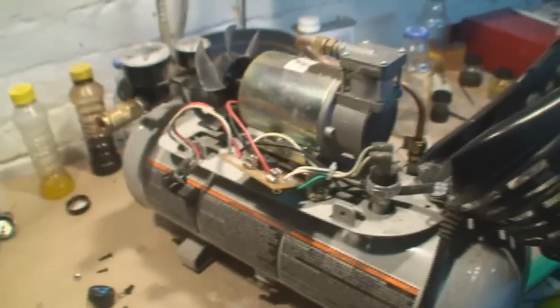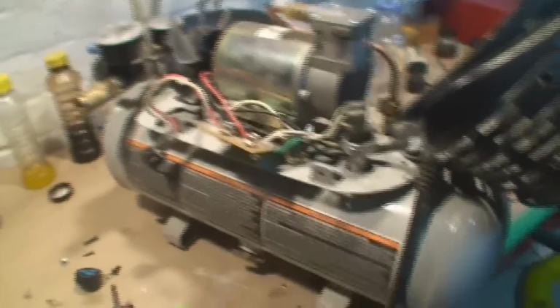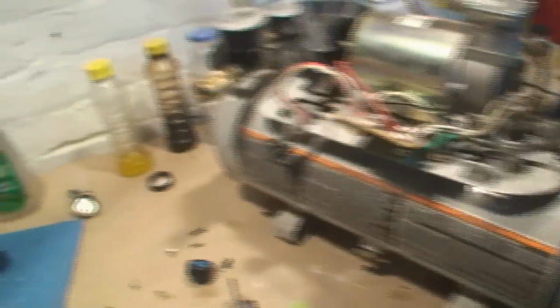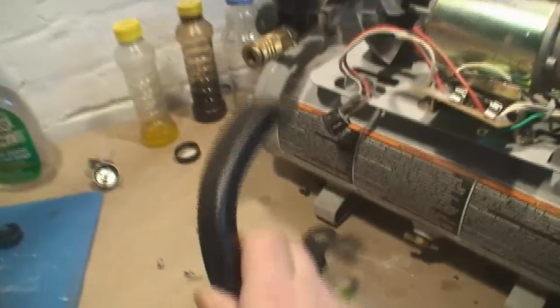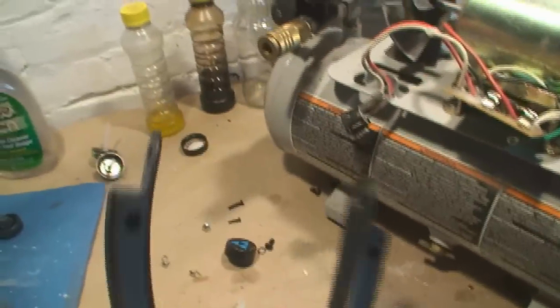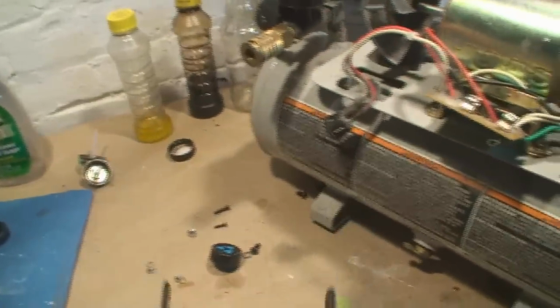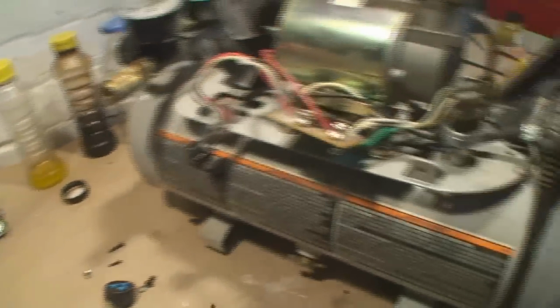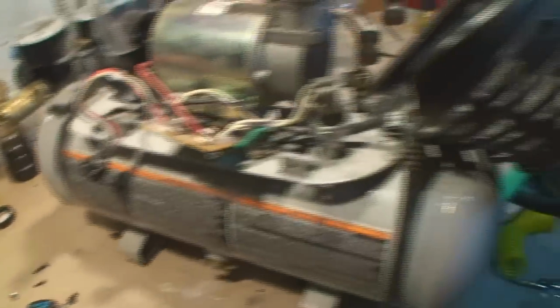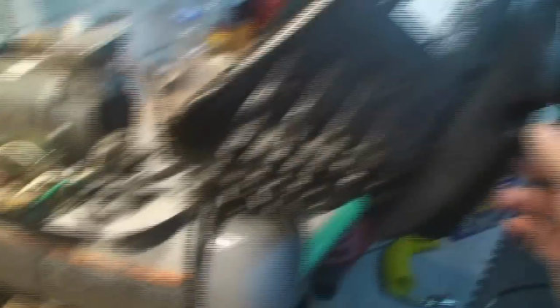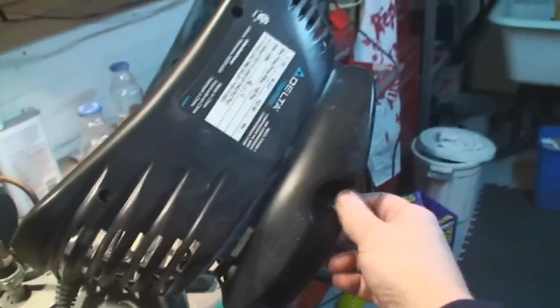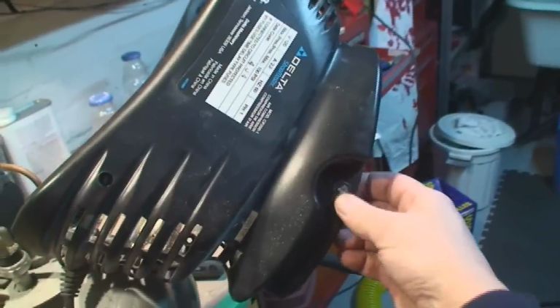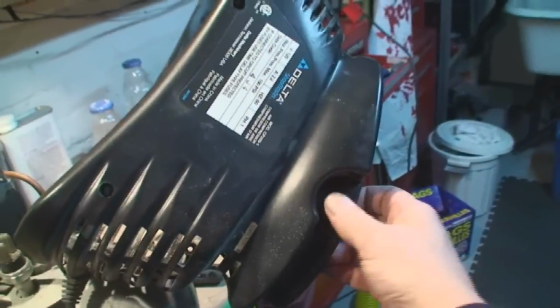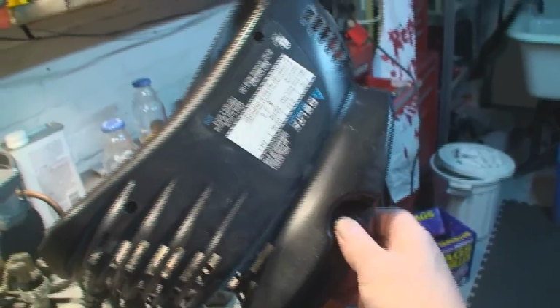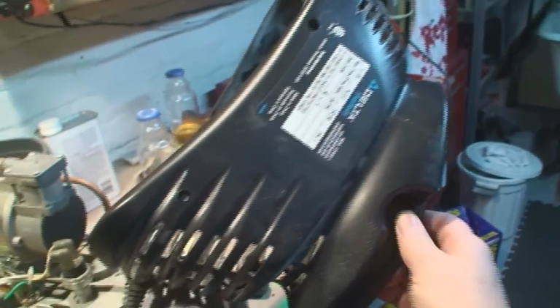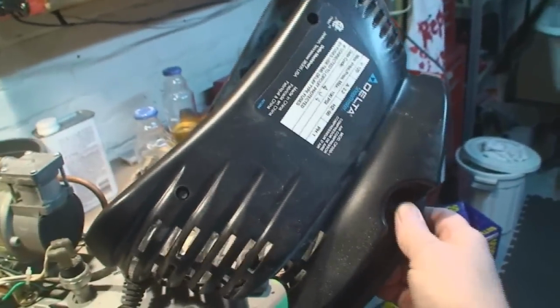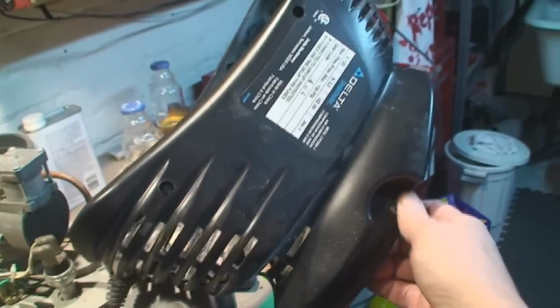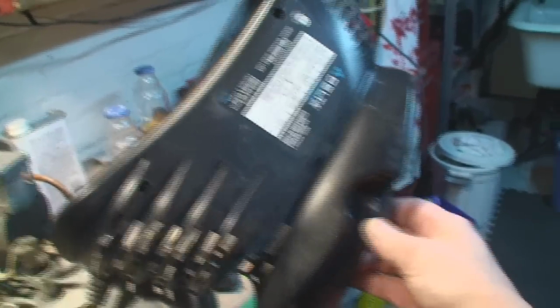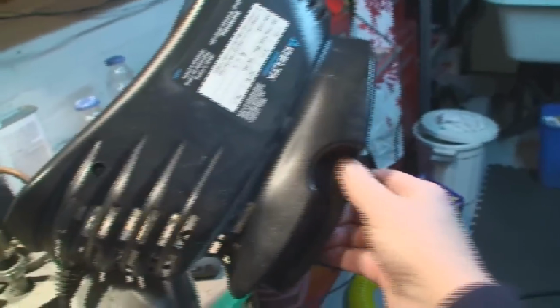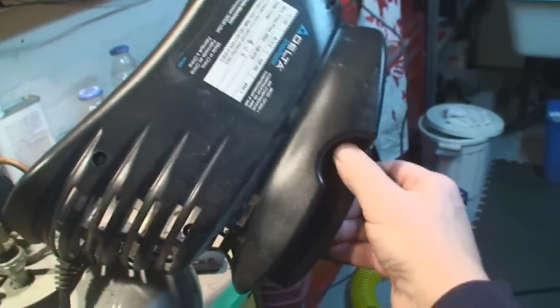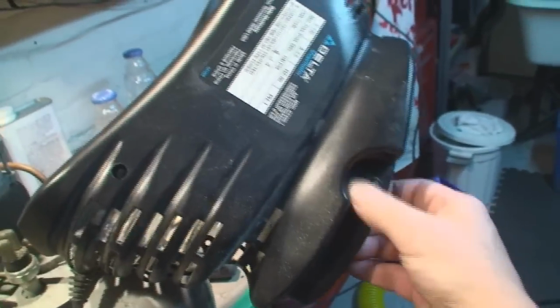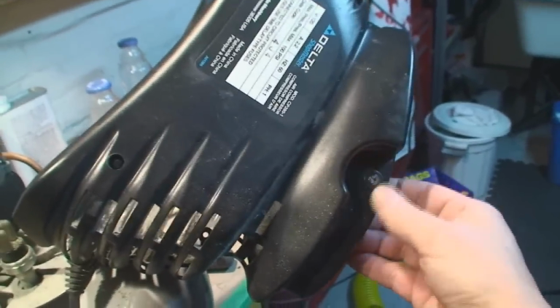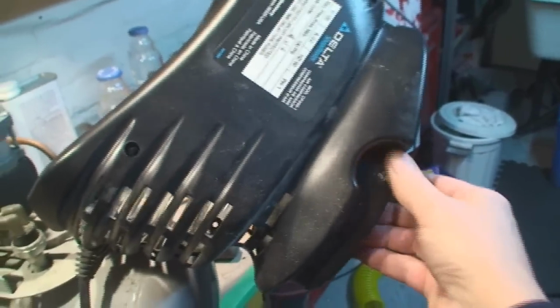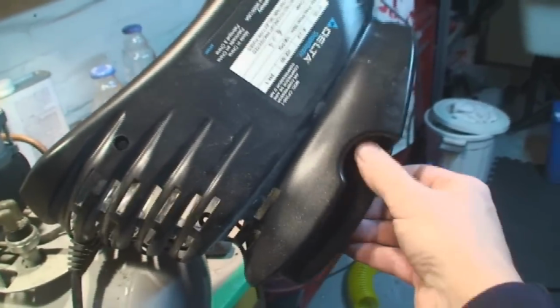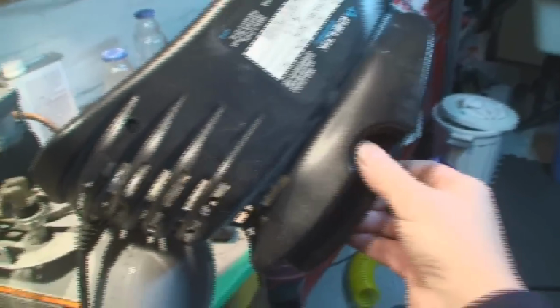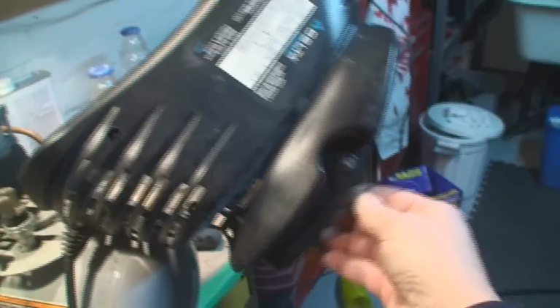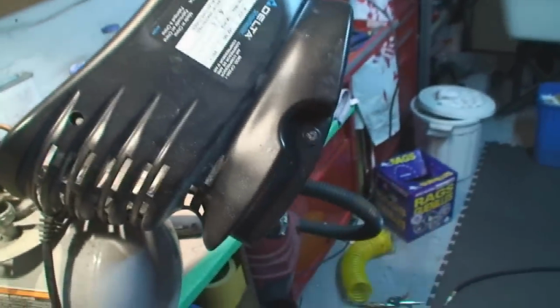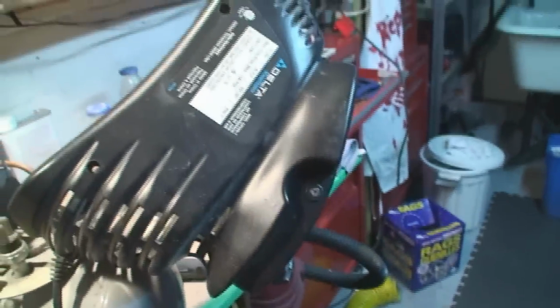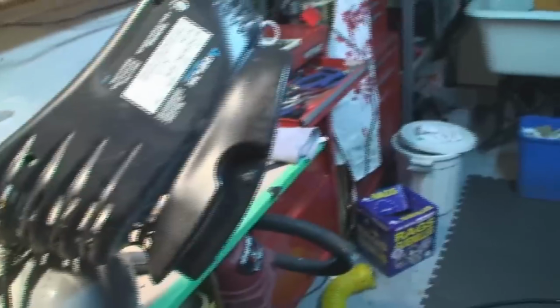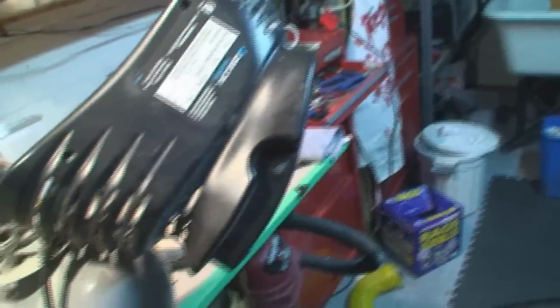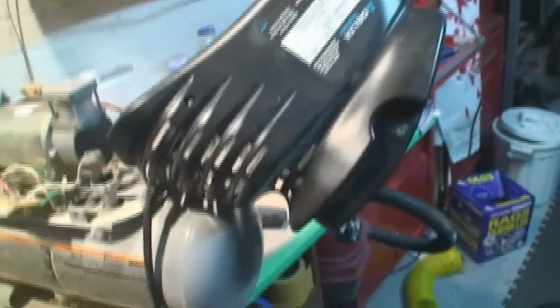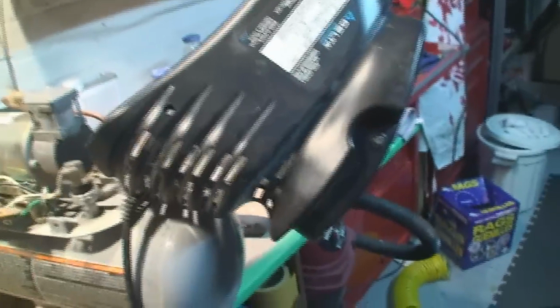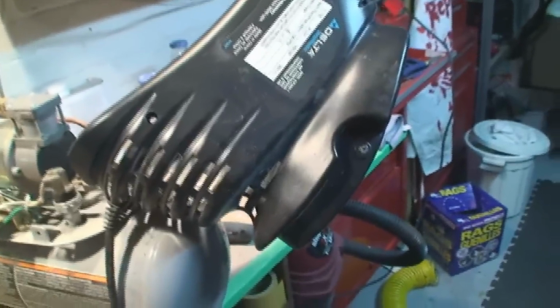I busted off the handle so I'll have to redneck-engineer some barnyard engineering to the rescue and fix the handle, I guess.